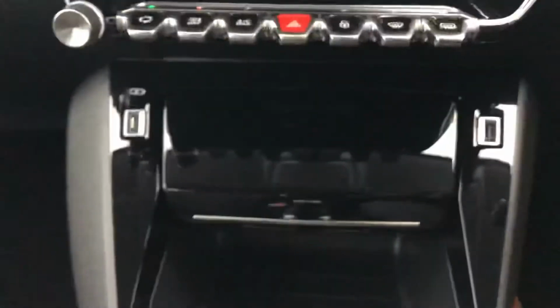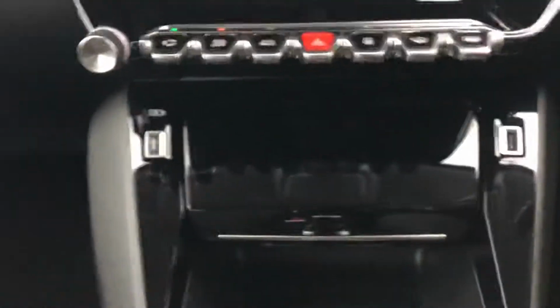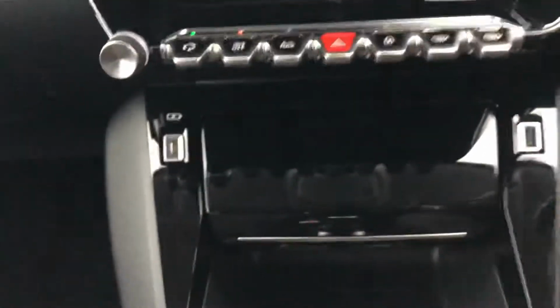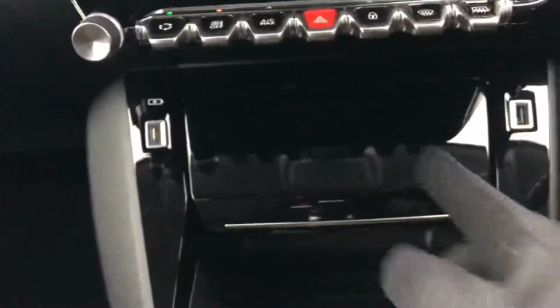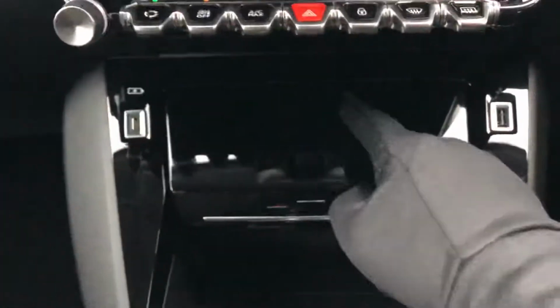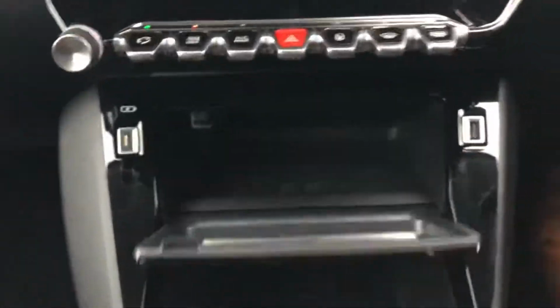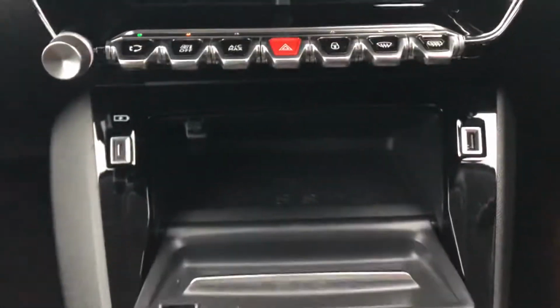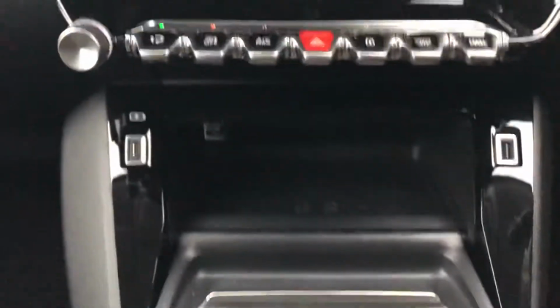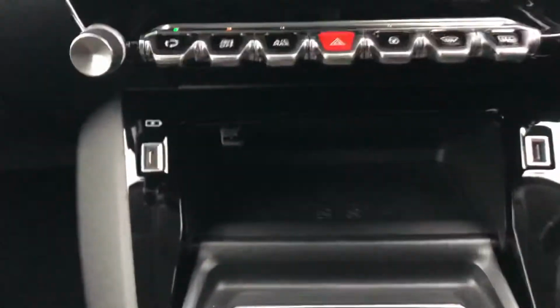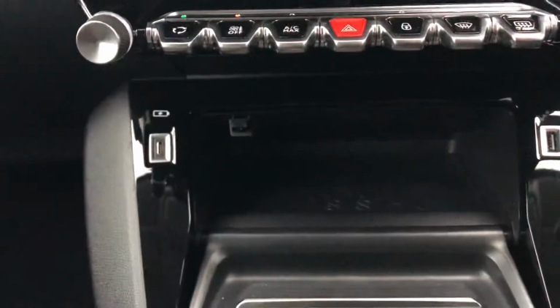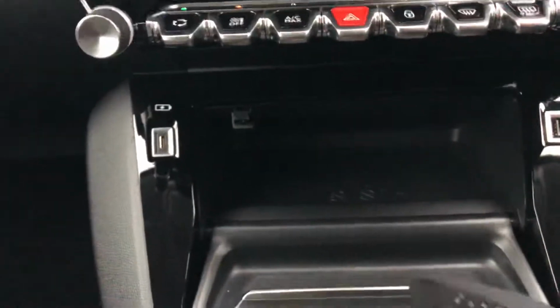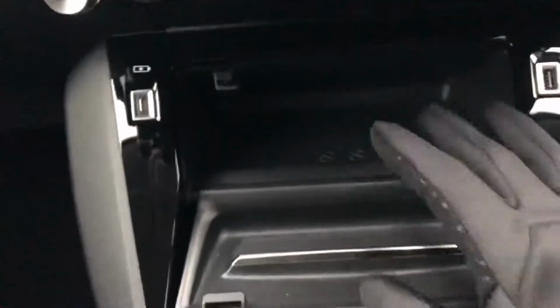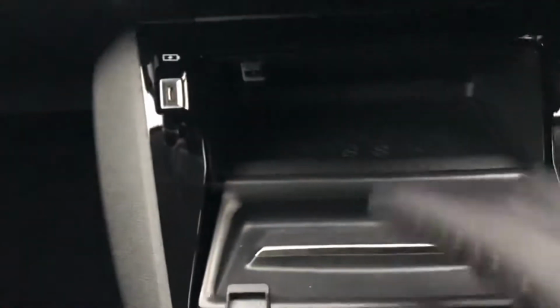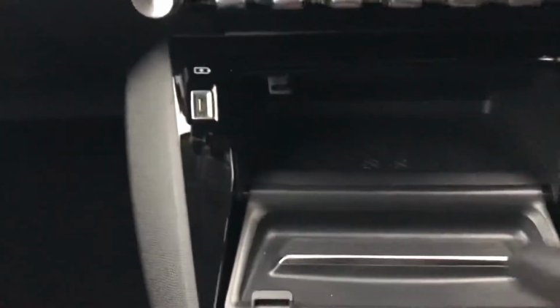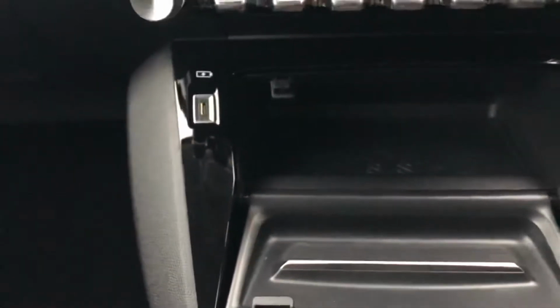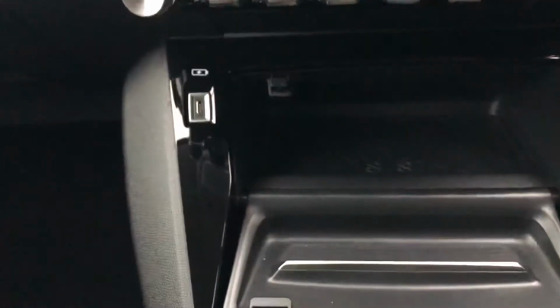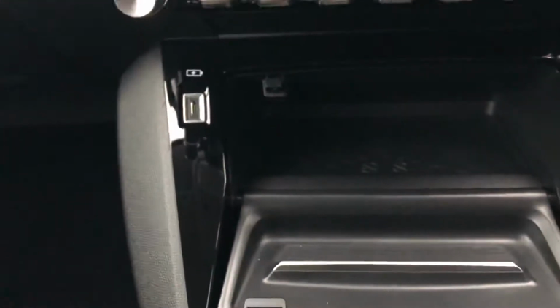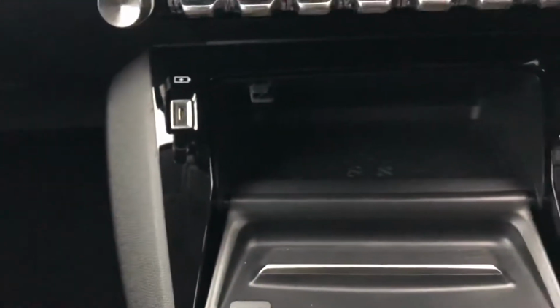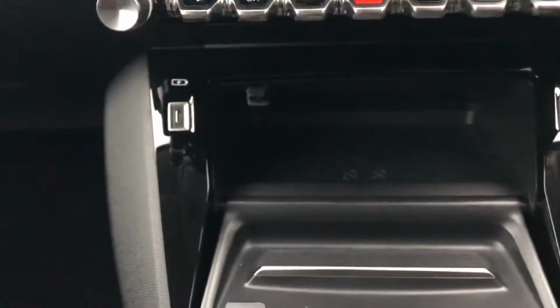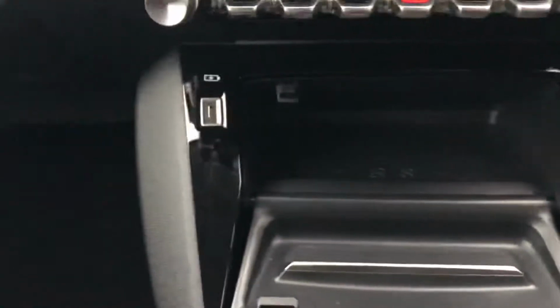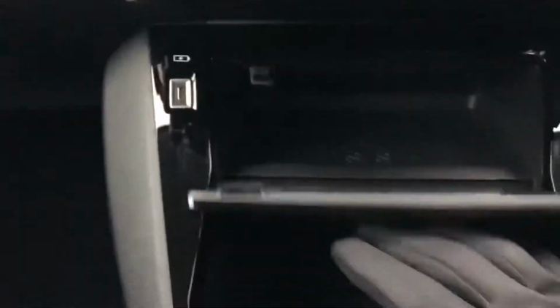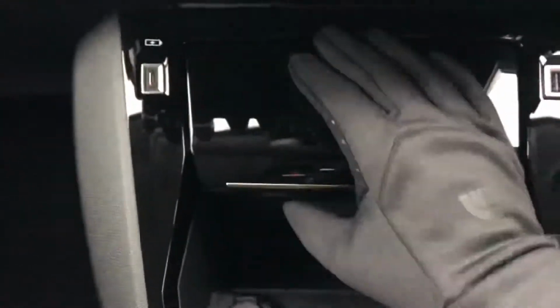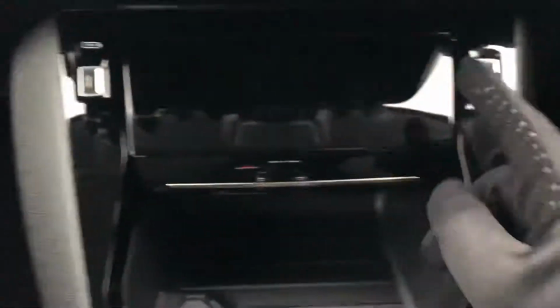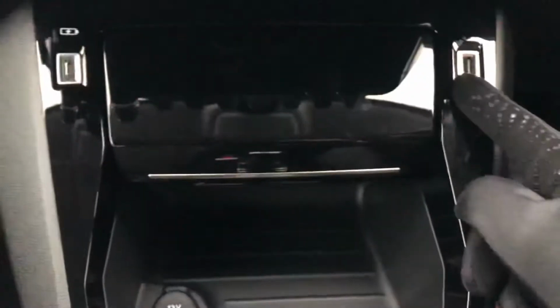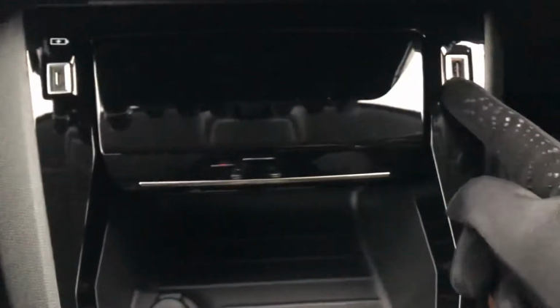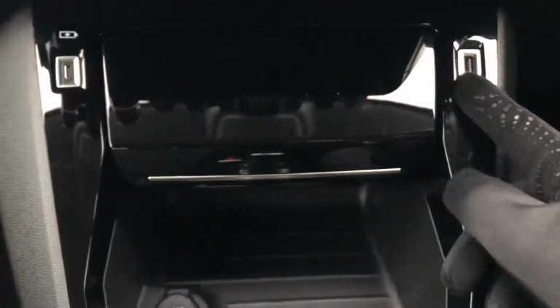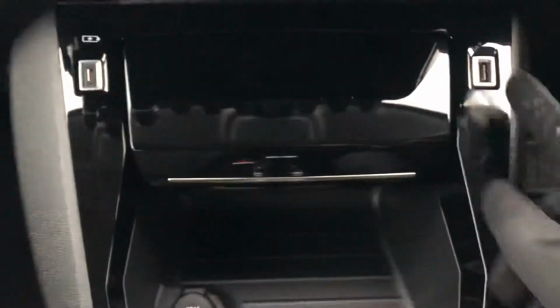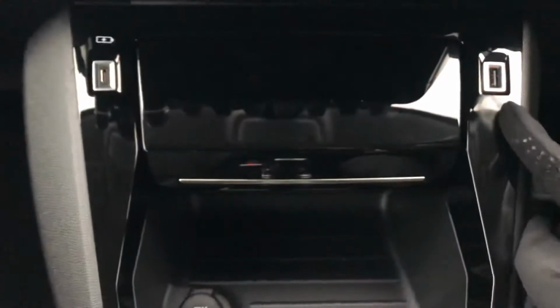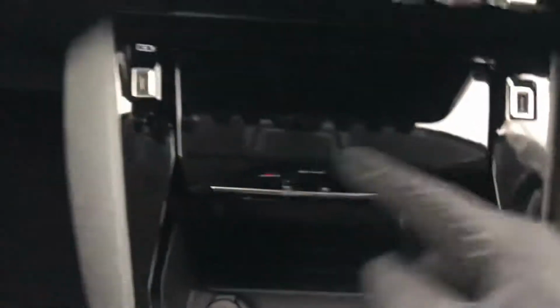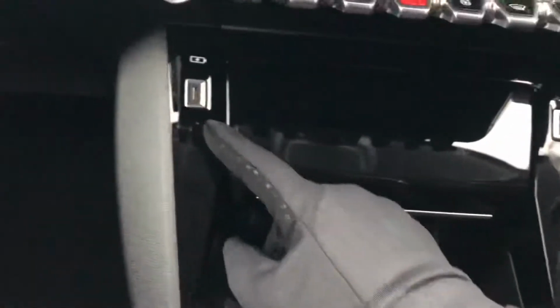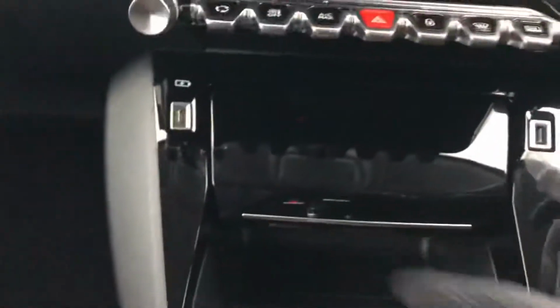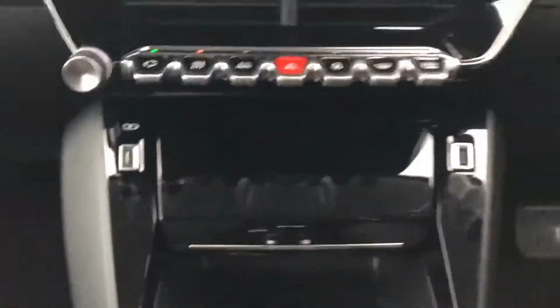Inside this little recess is the wireless charging pad, so you can place your phone on it and if it supports wireless charging it will charge. You also have one USB port and a USB-C port.